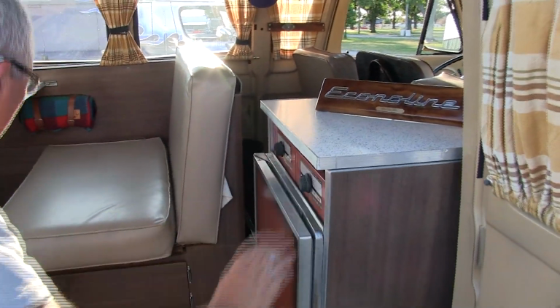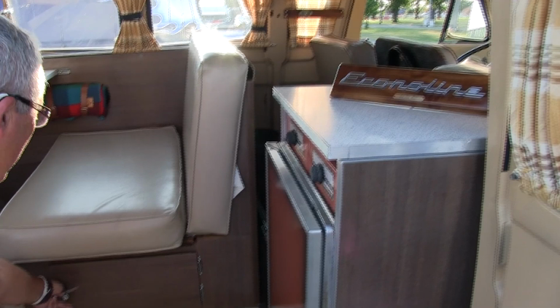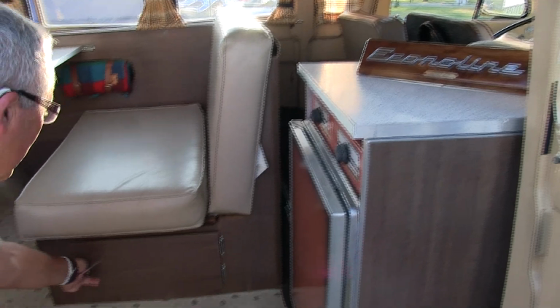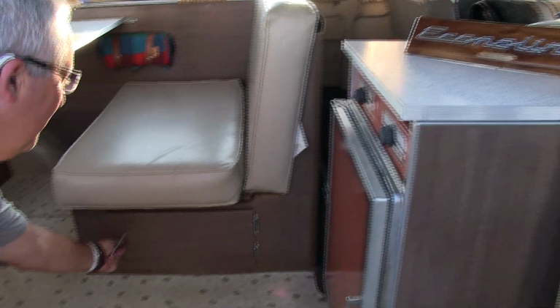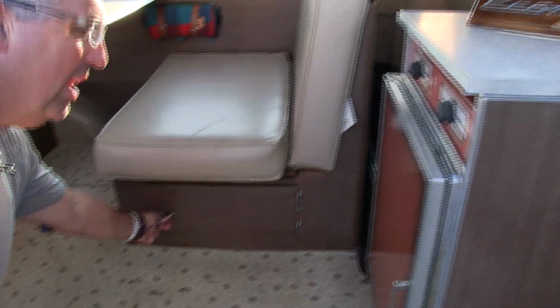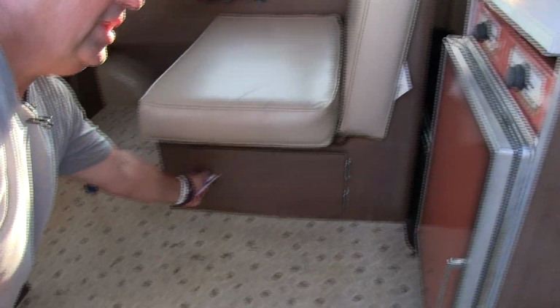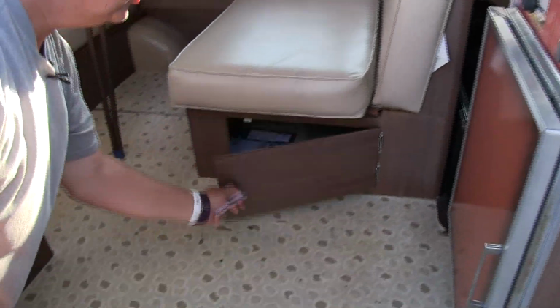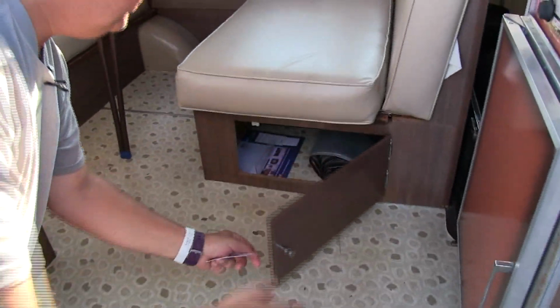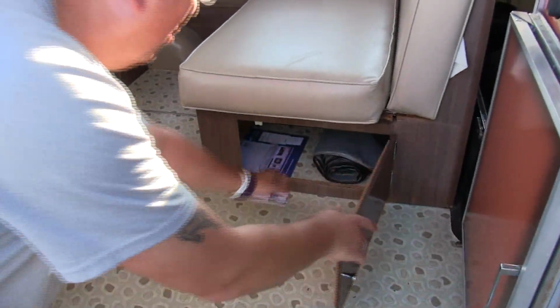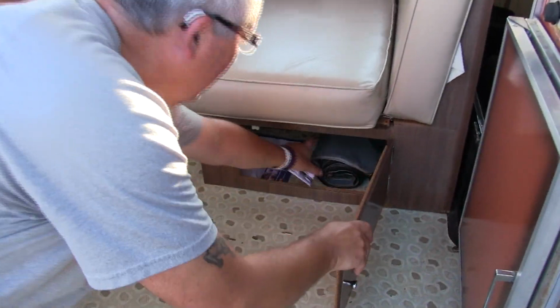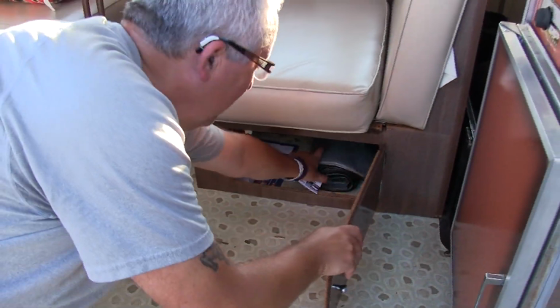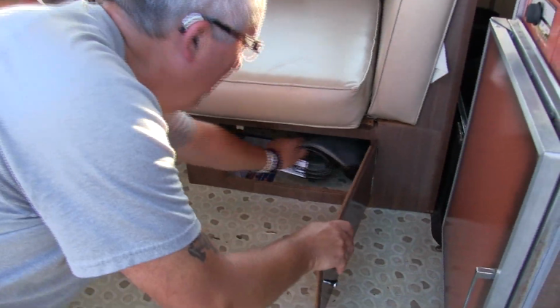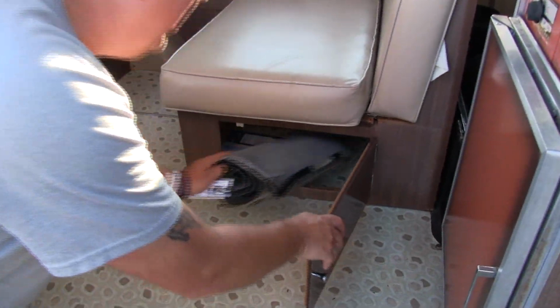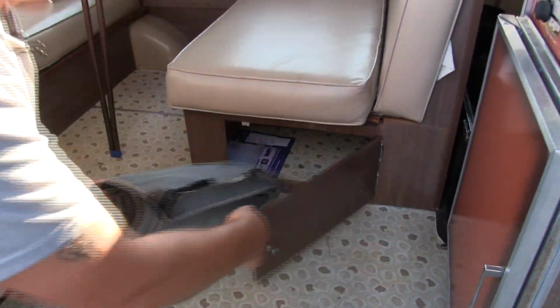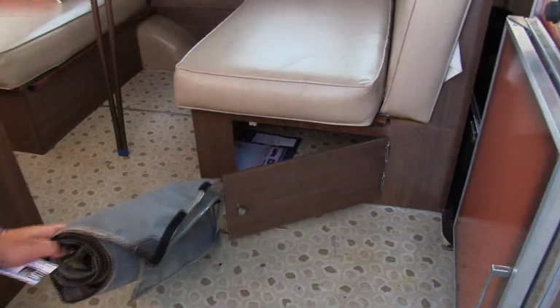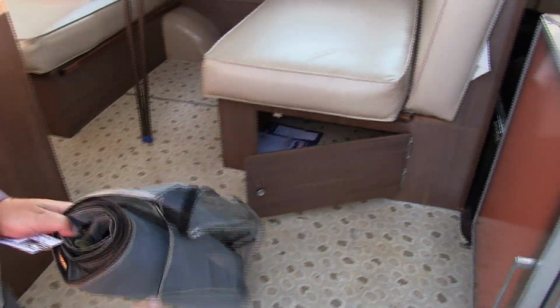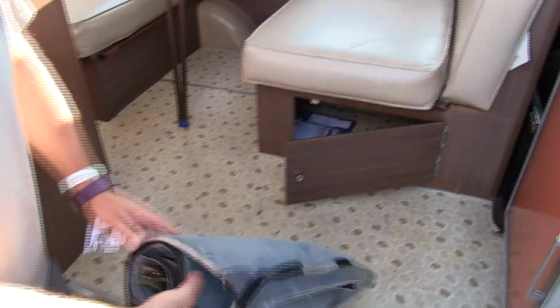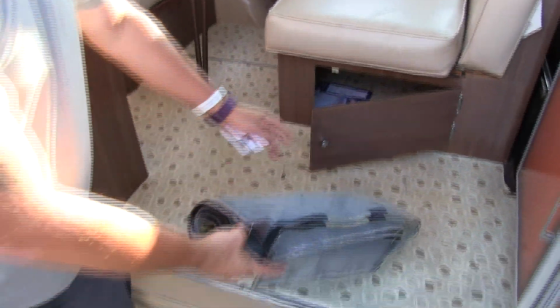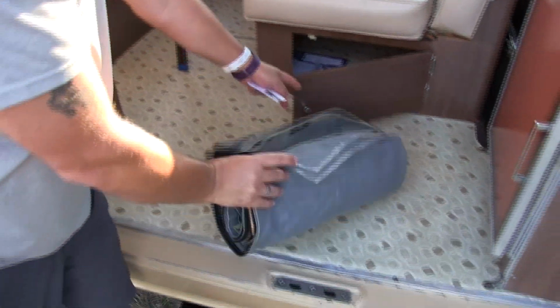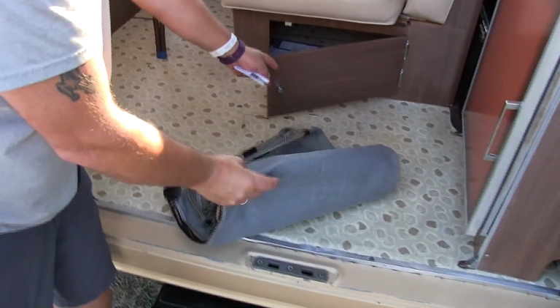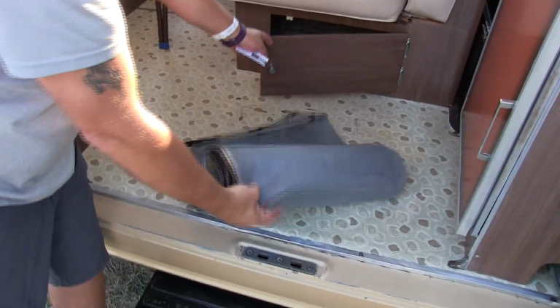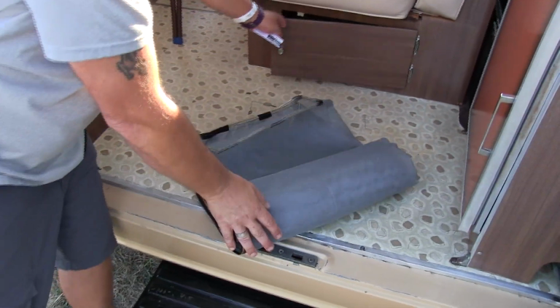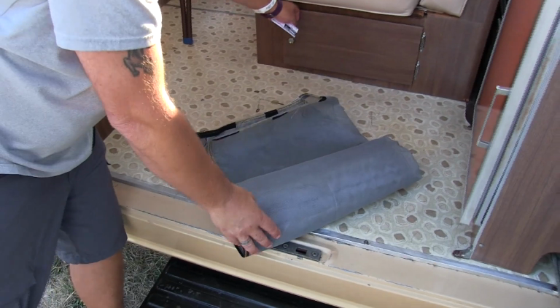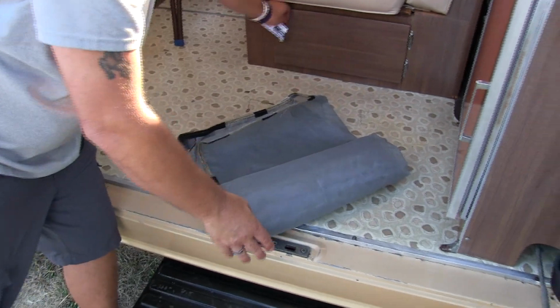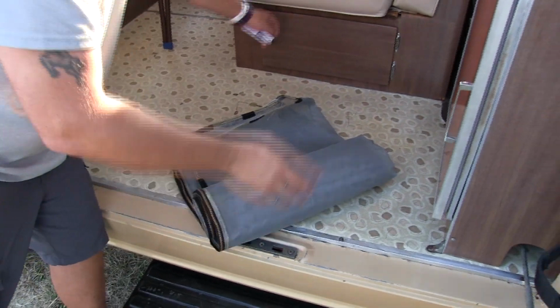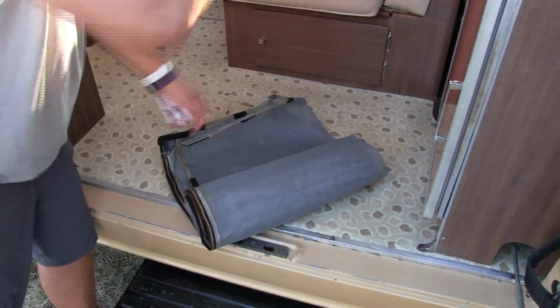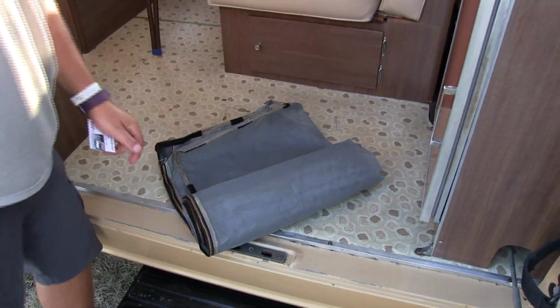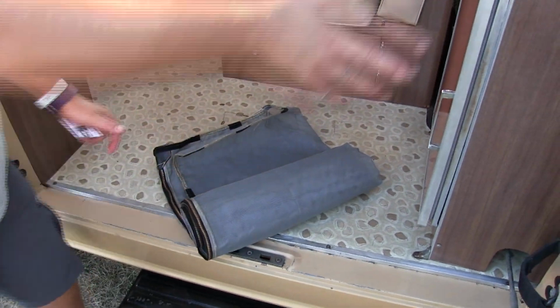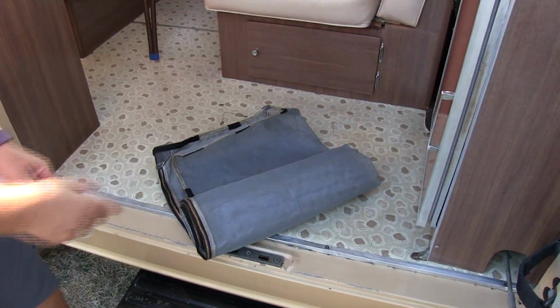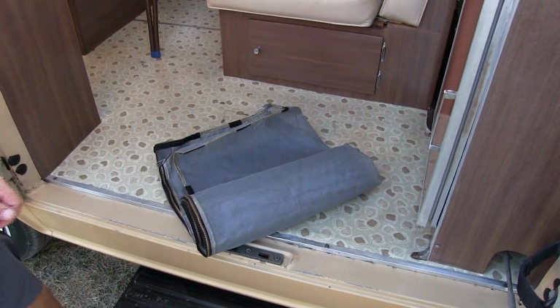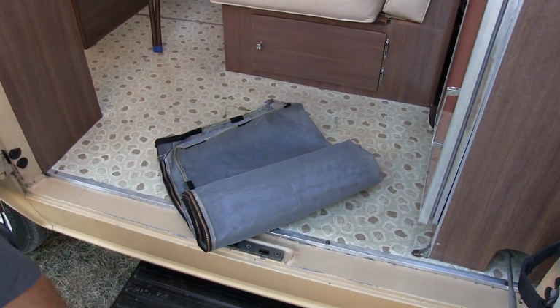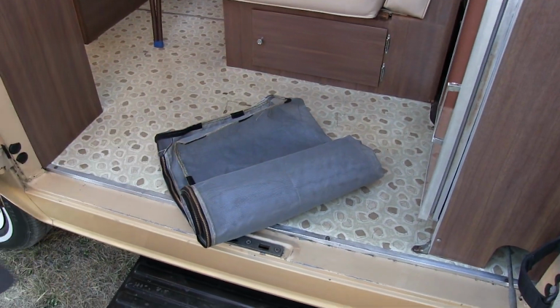They actually had a screen door that went in the side here — that's part of the original. It went in this door to keep it open.